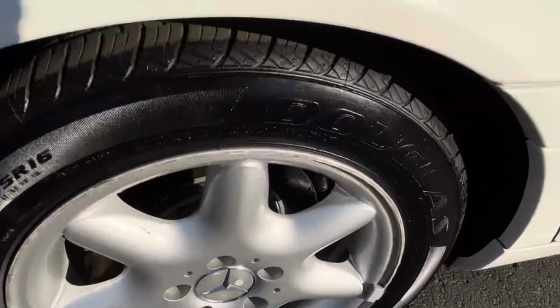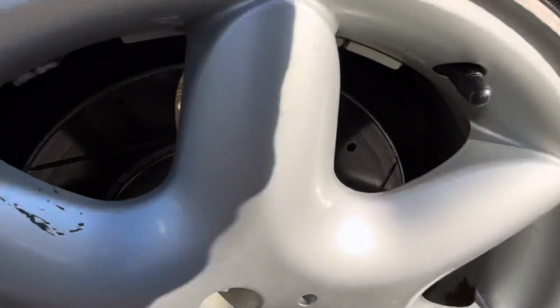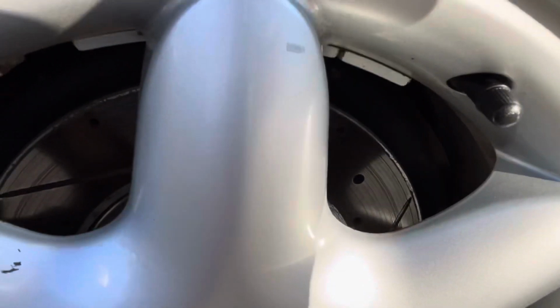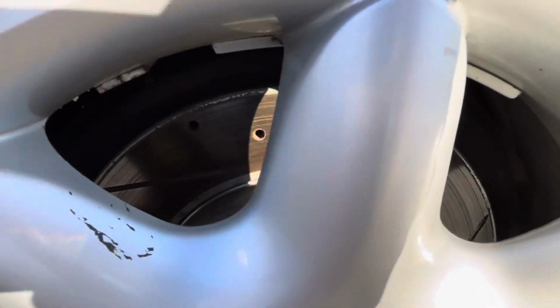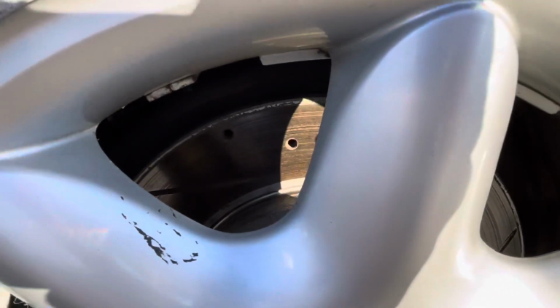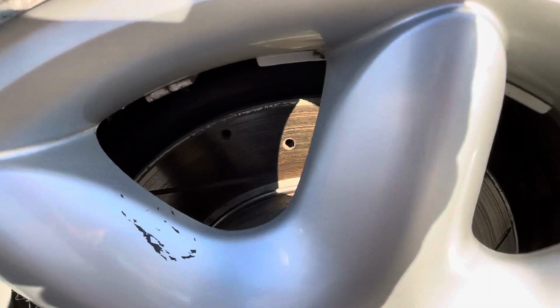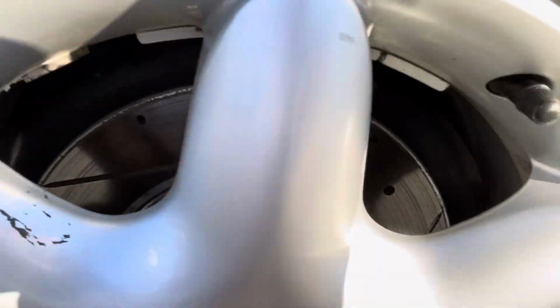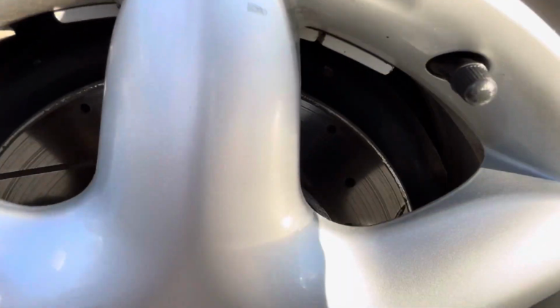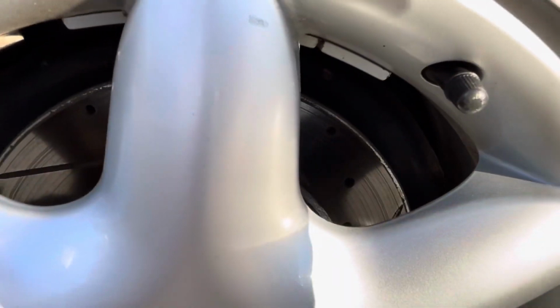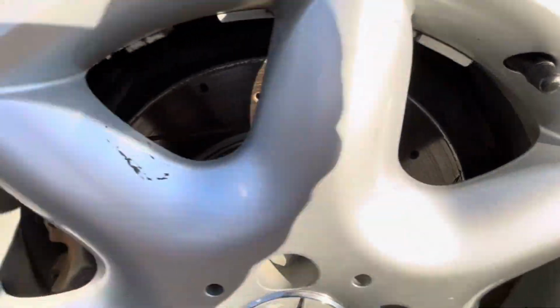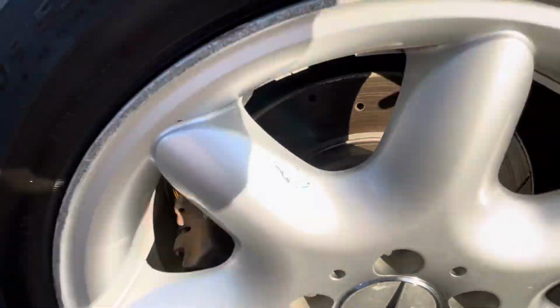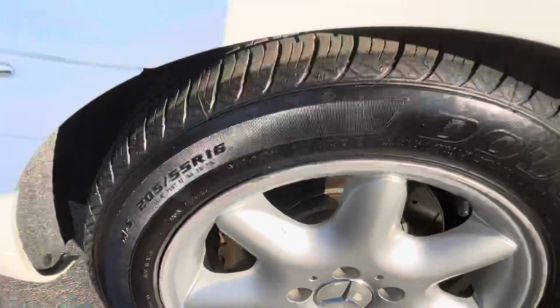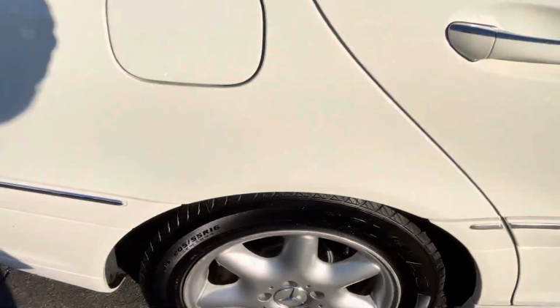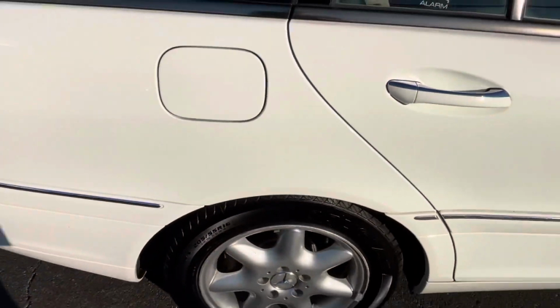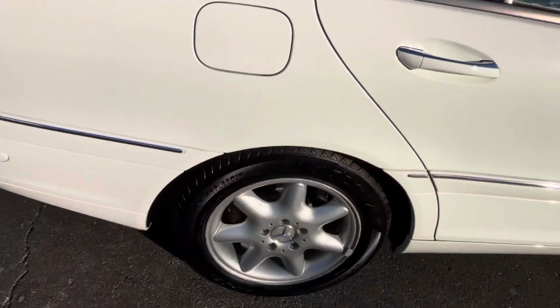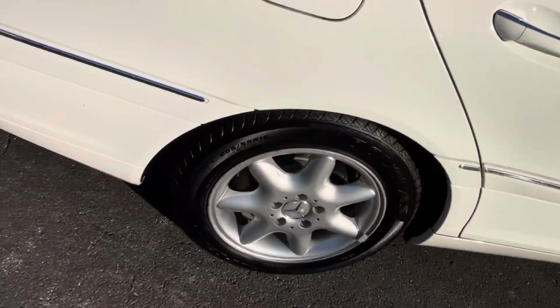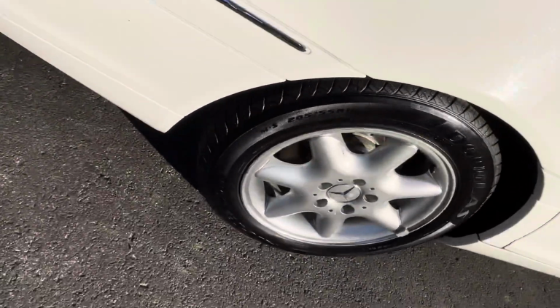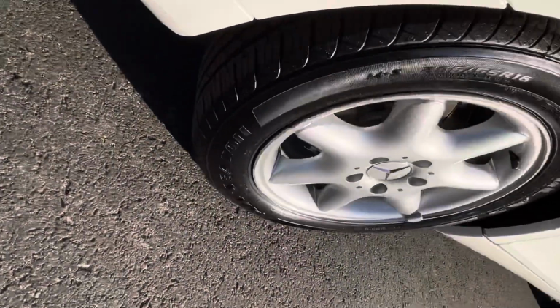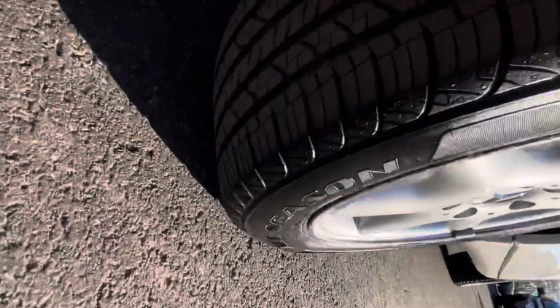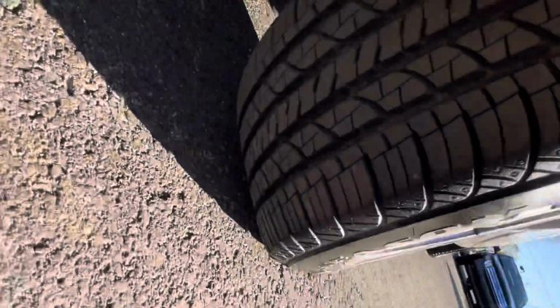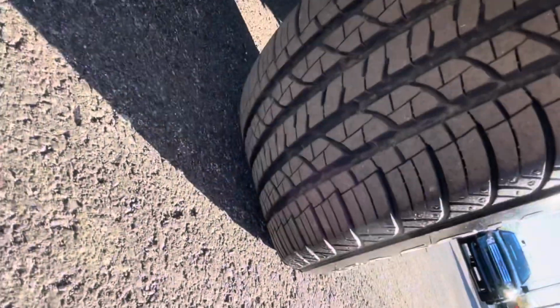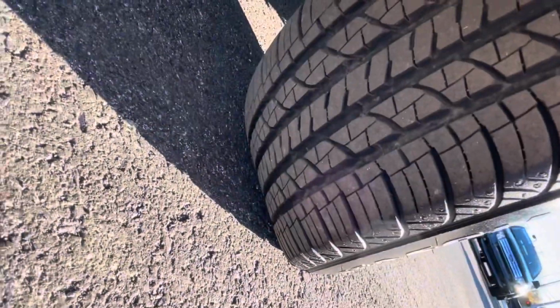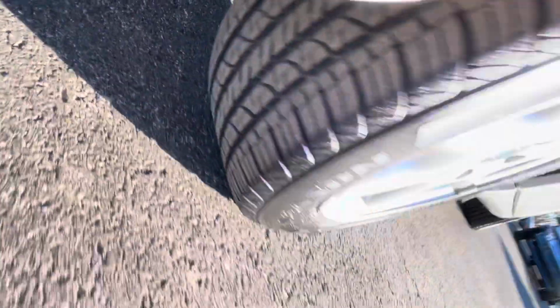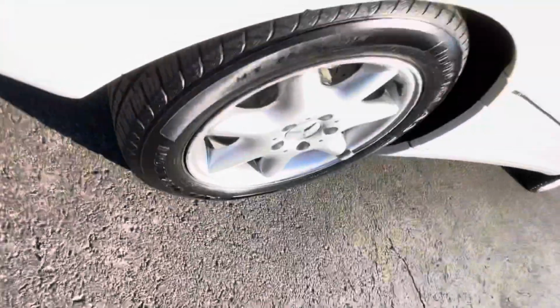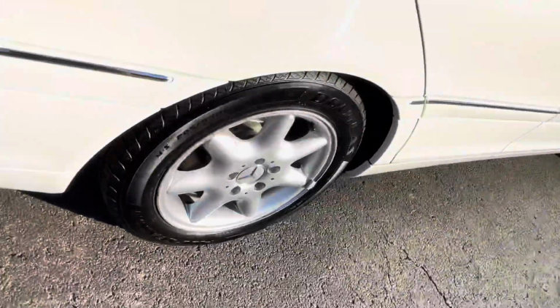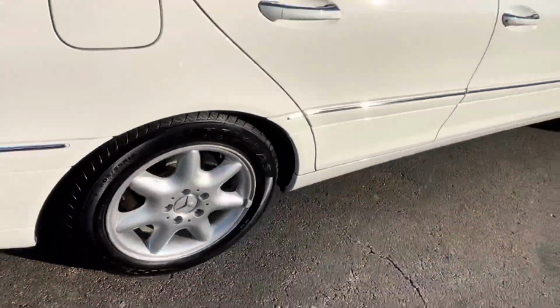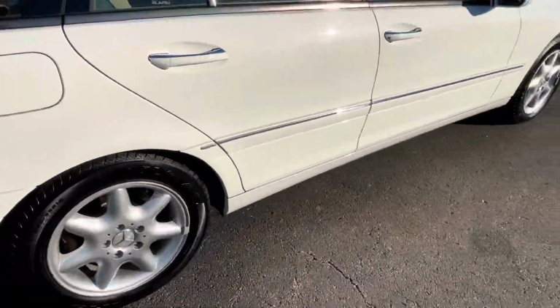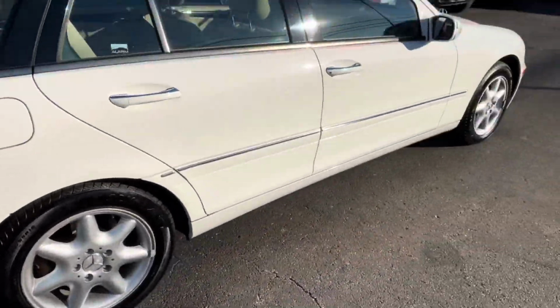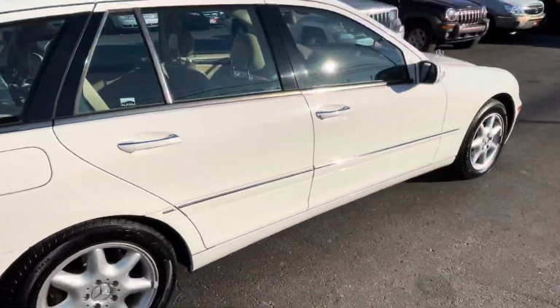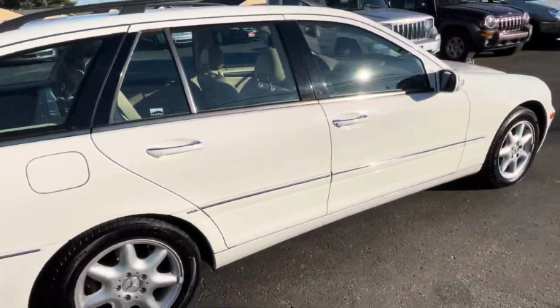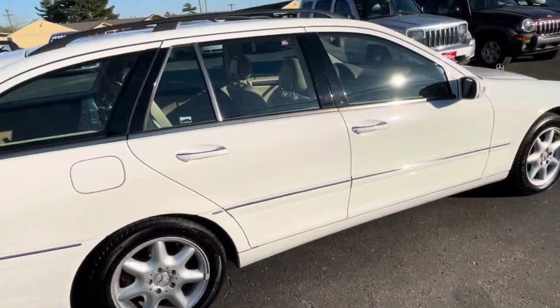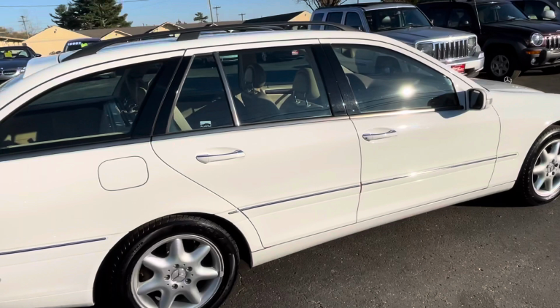Even the rear rotors are drilled and slotted — look at that. So those are basically new. The rear tires are the same 8/32nds as the front. So we definitely won't need tires or brakes for a good long time.